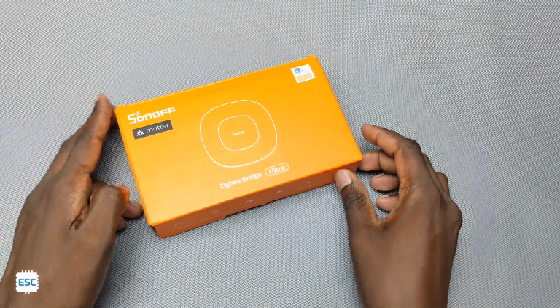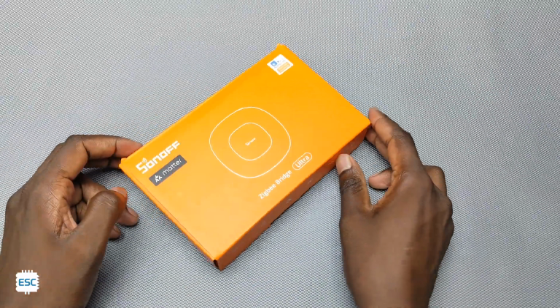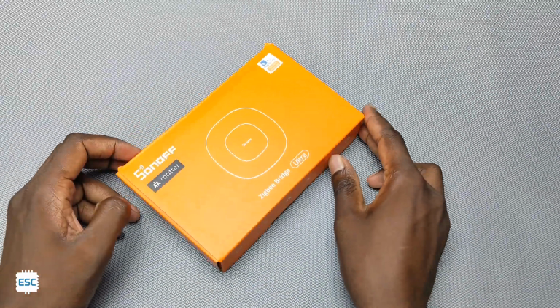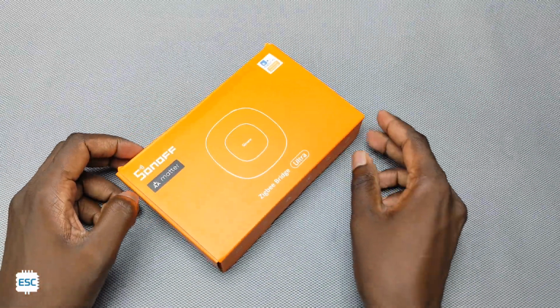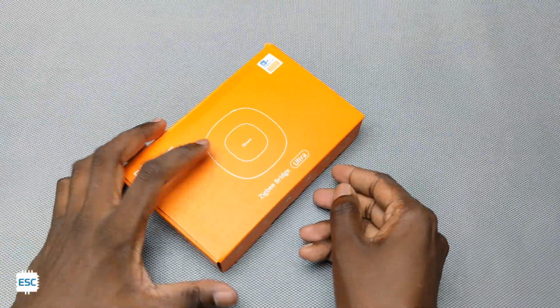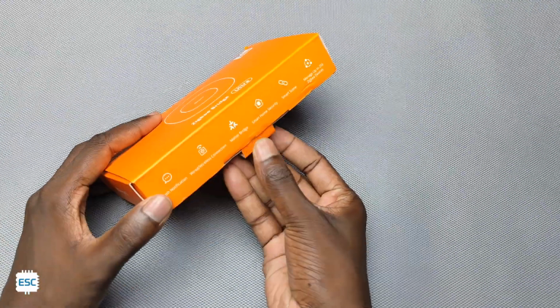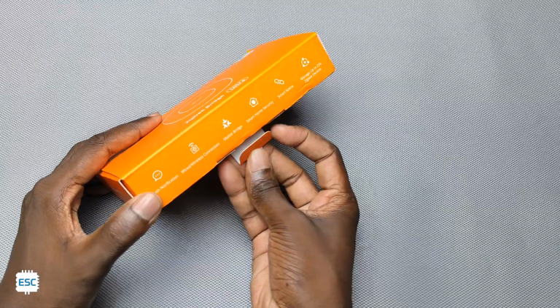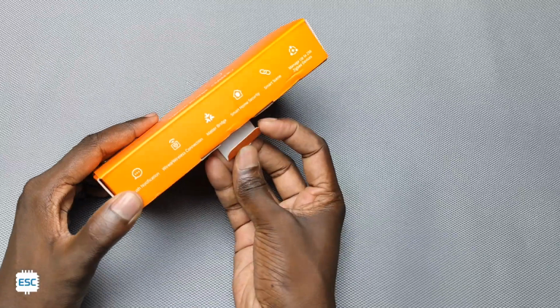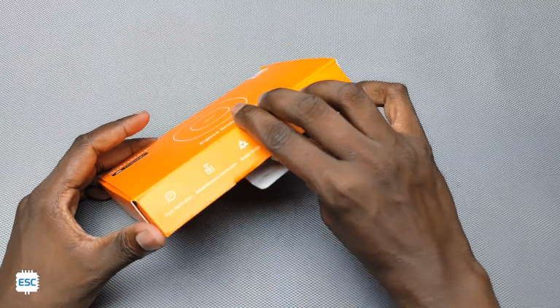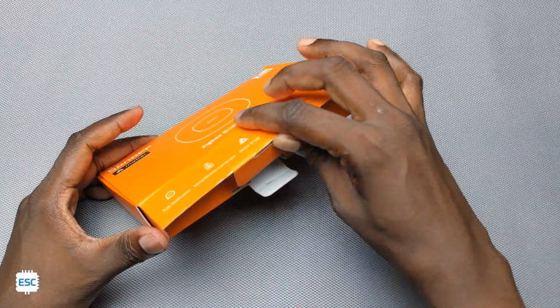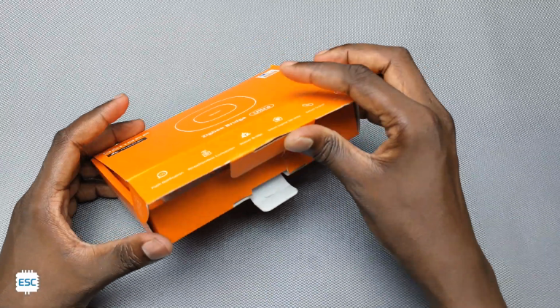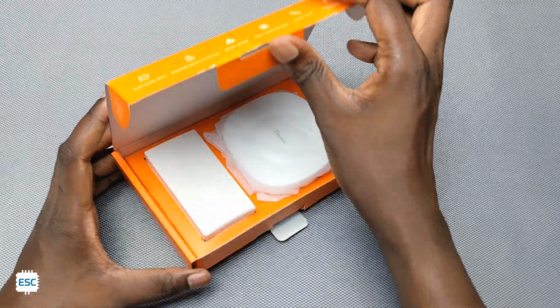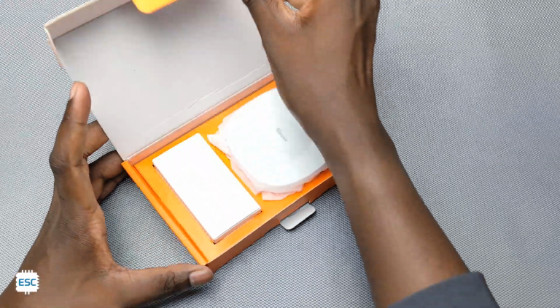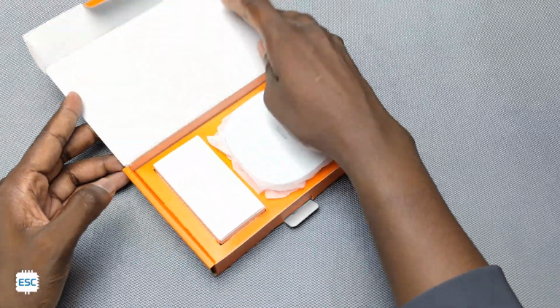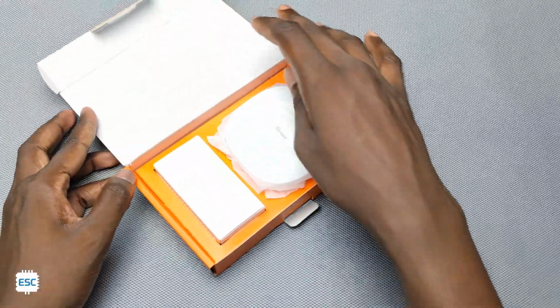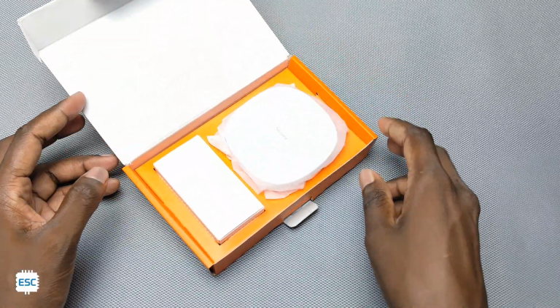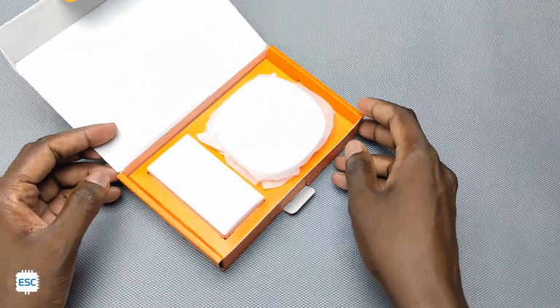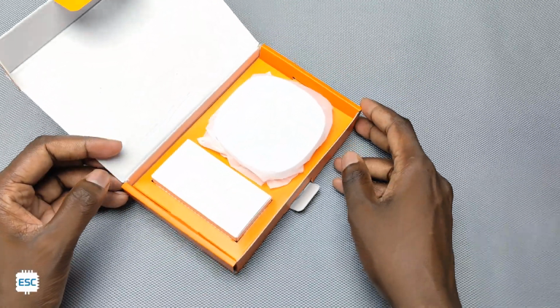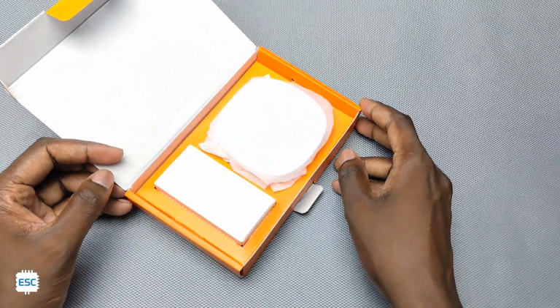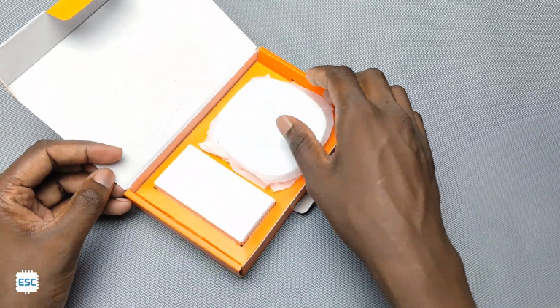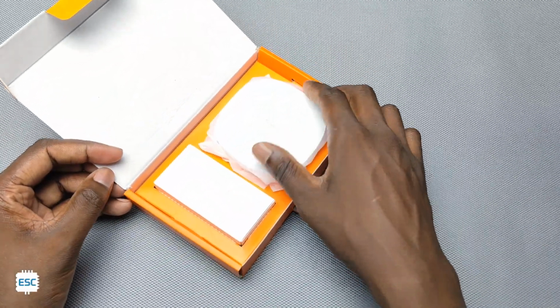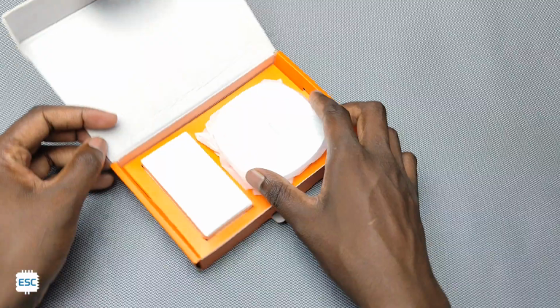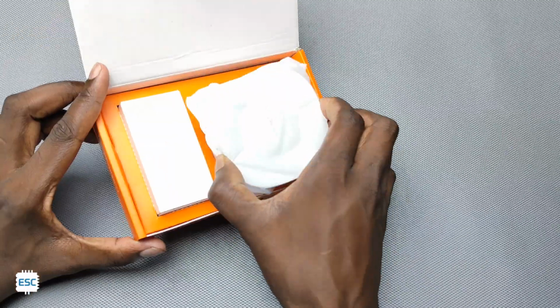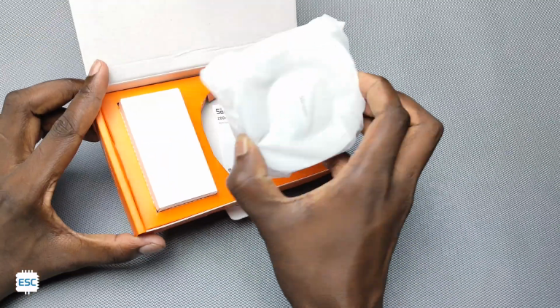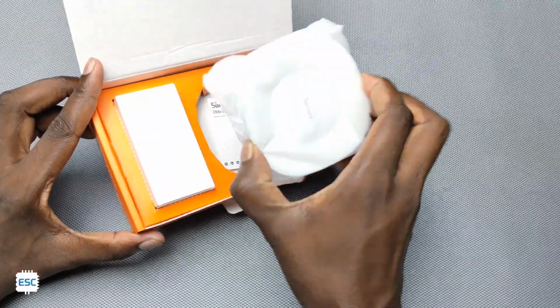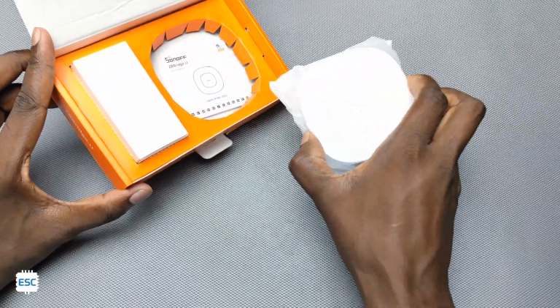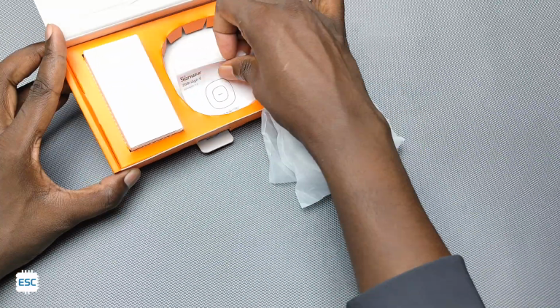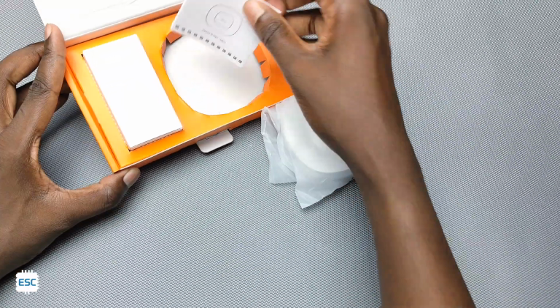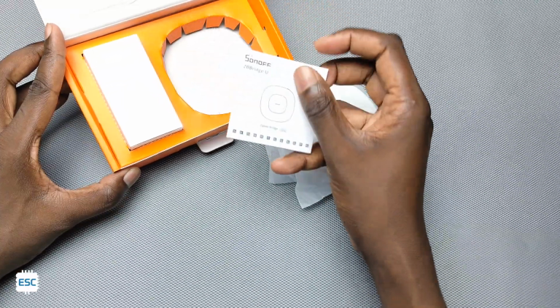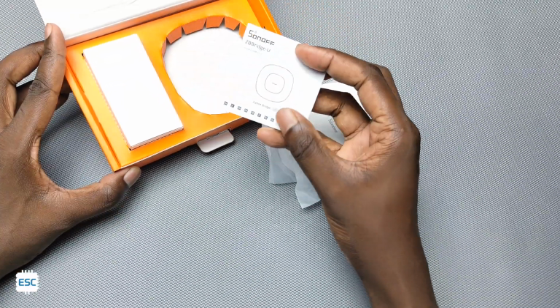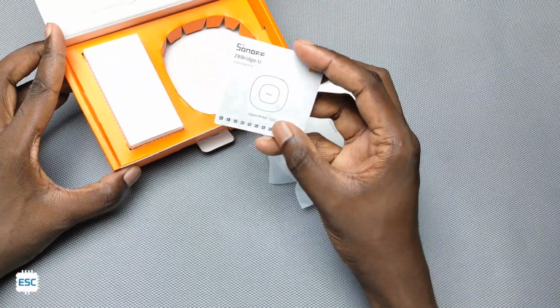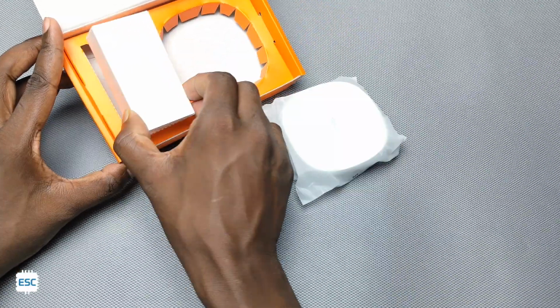The Sonoff Zigbee Bridge Ultra comes in this orange box. Inside the box we got the ZB Ultra, a manual, and a pair of cables.